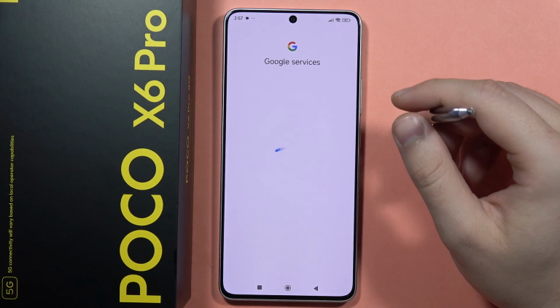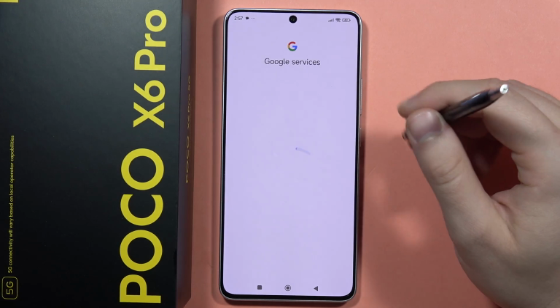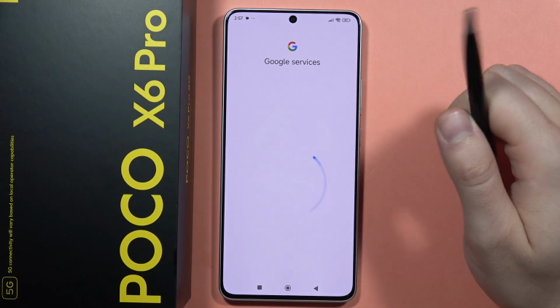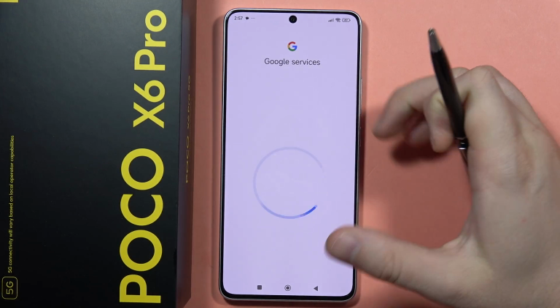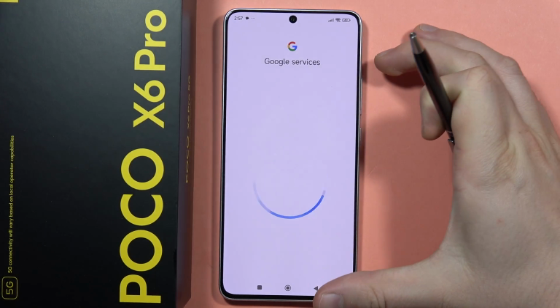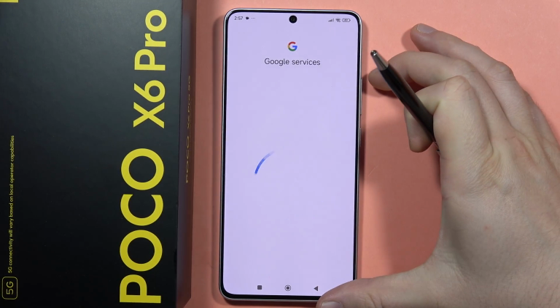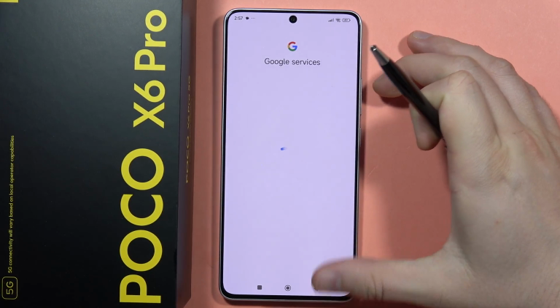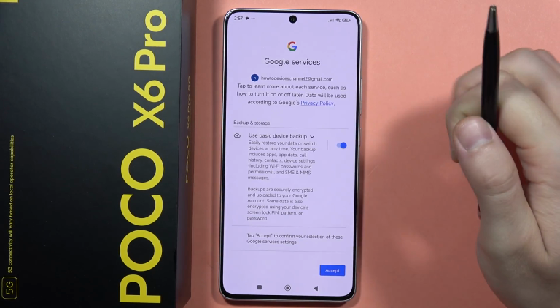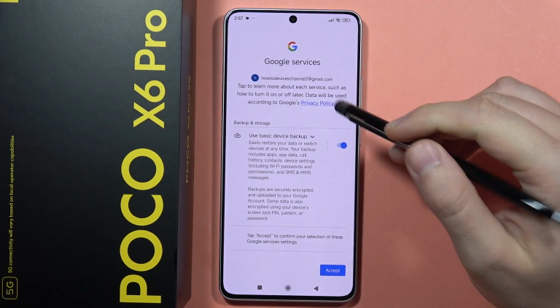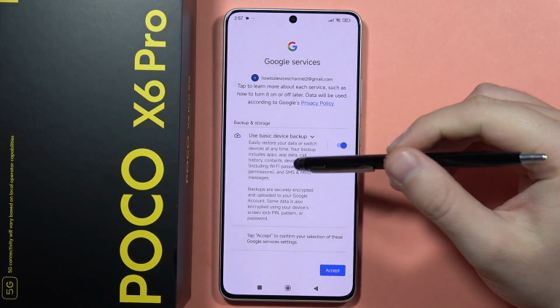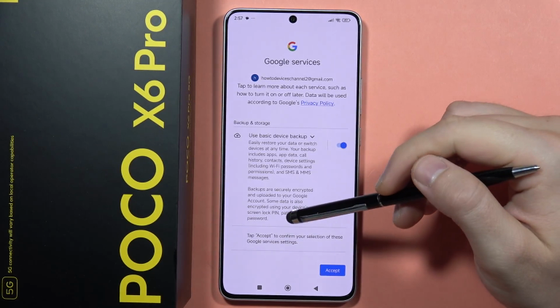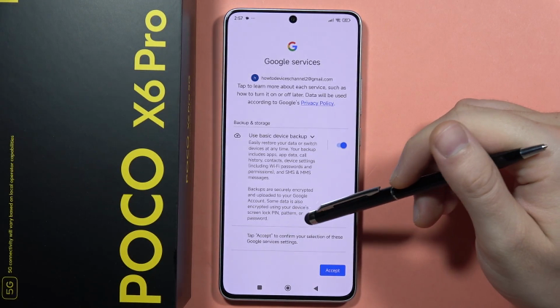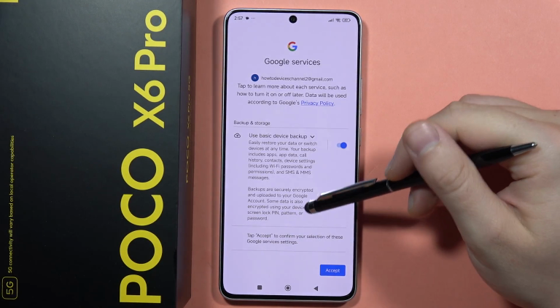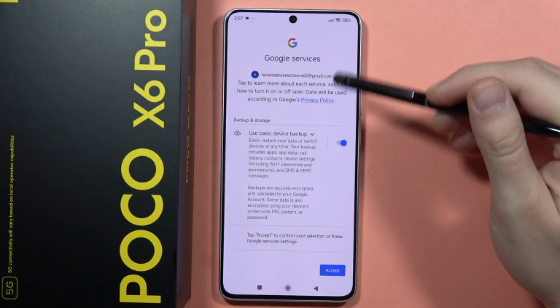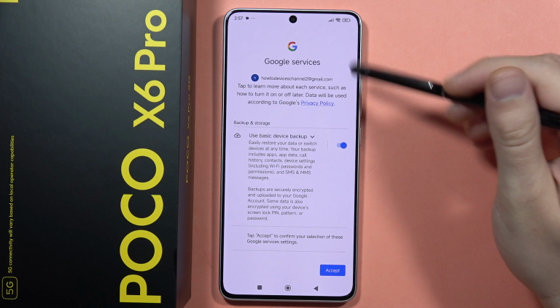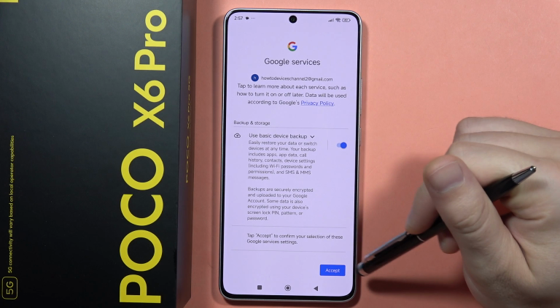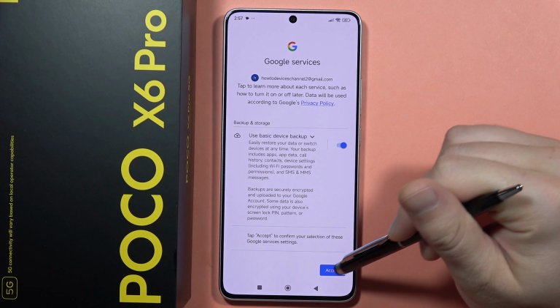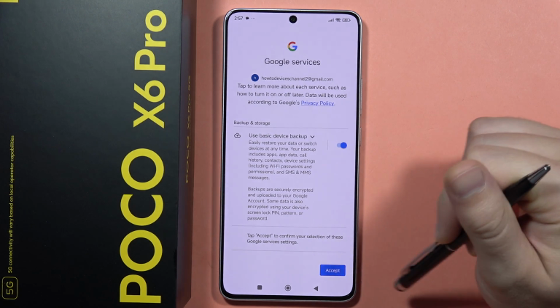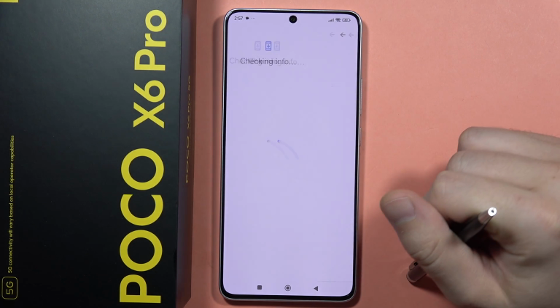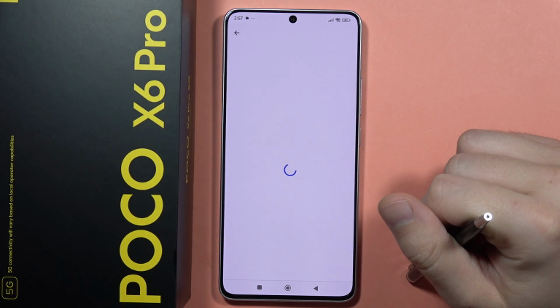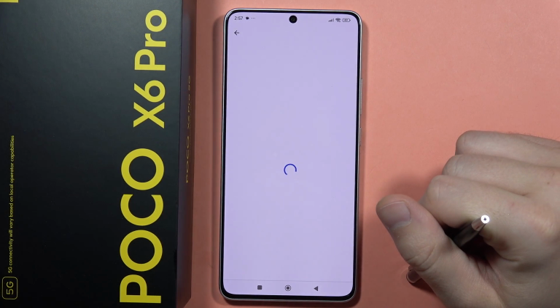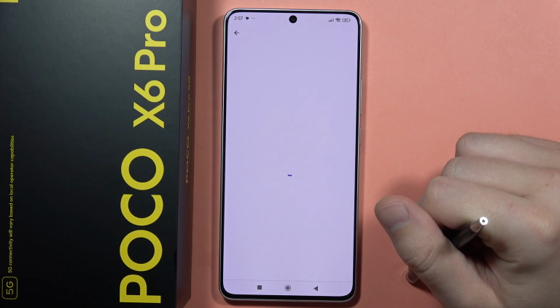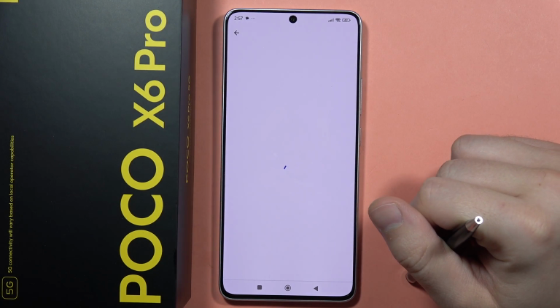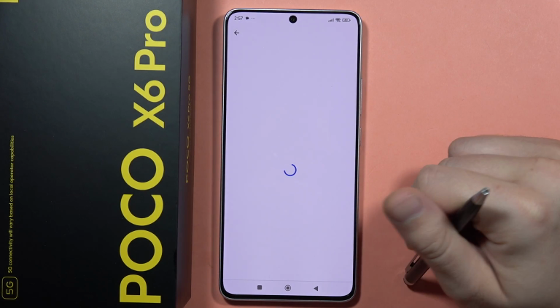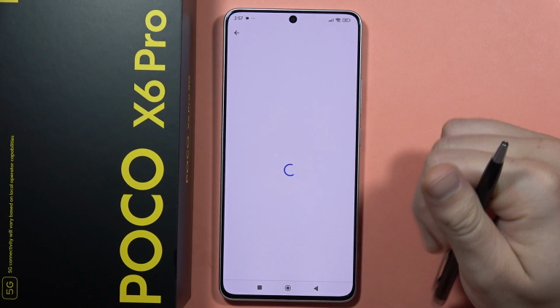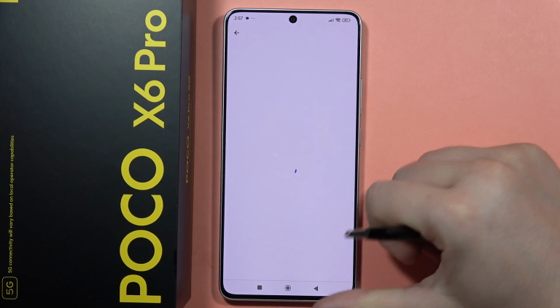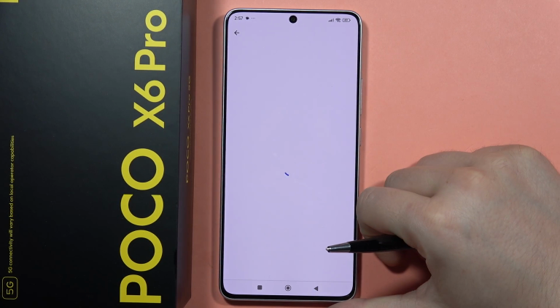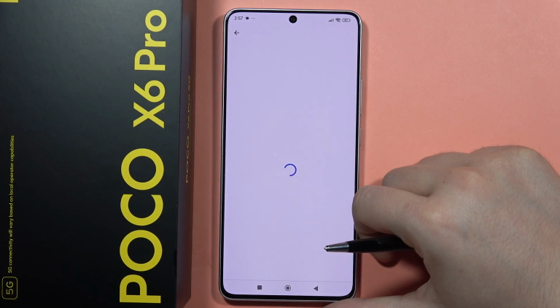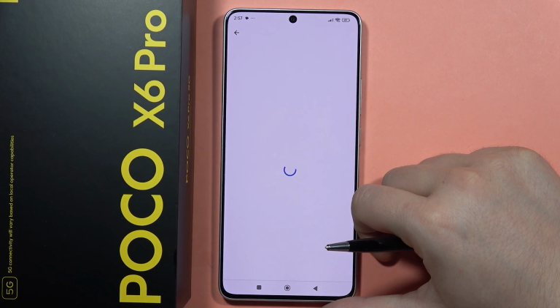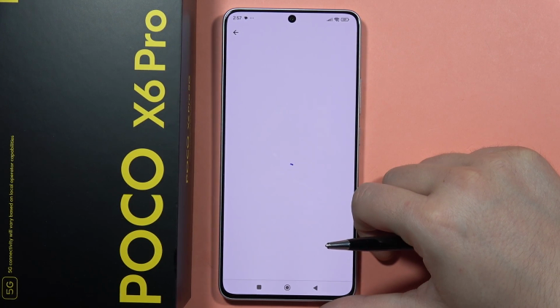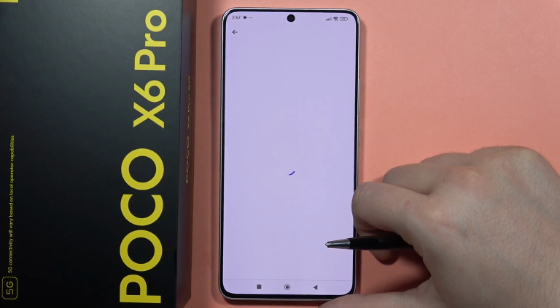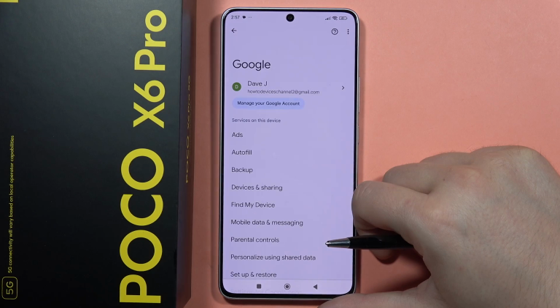Now just wait for the setup process. After a few seconds, you will be able to enable the backup, so you can also accept. Now it is loading another screen.